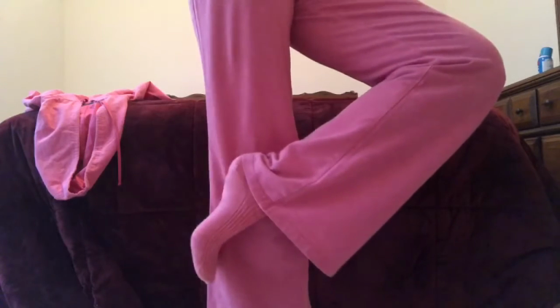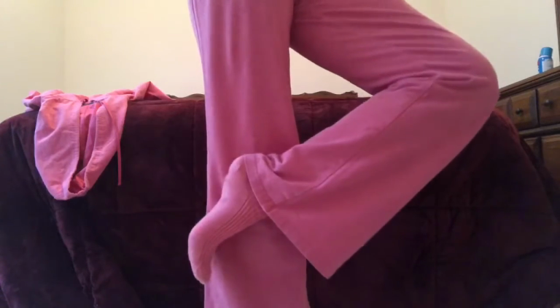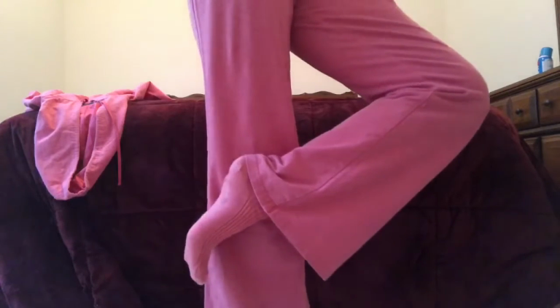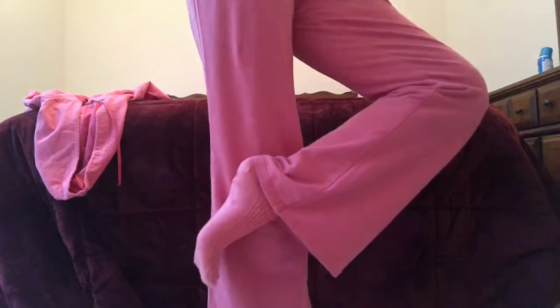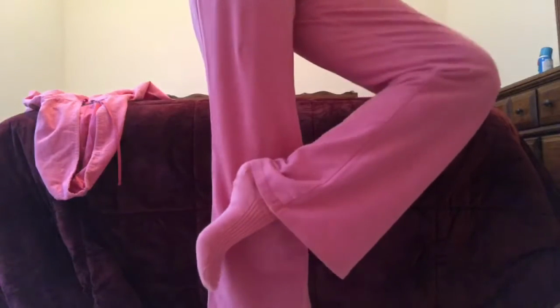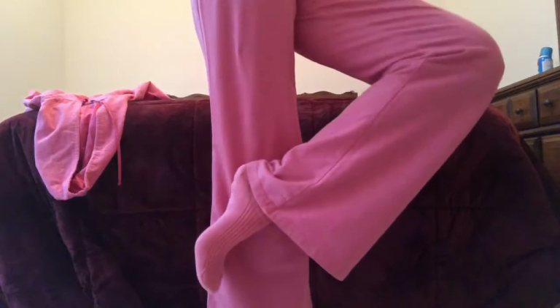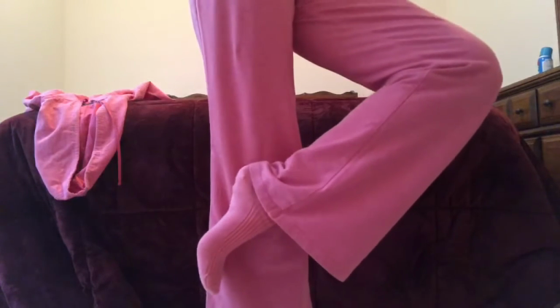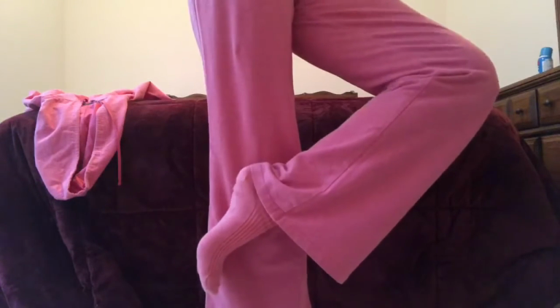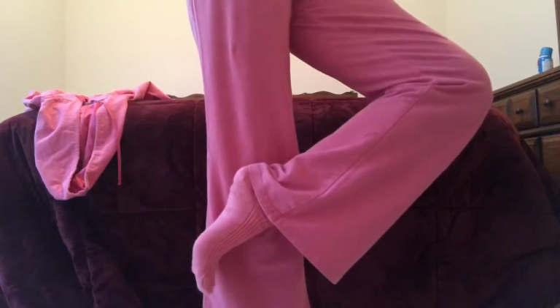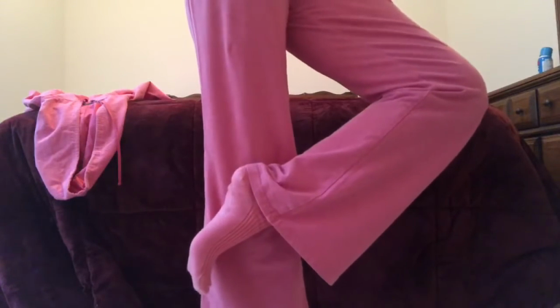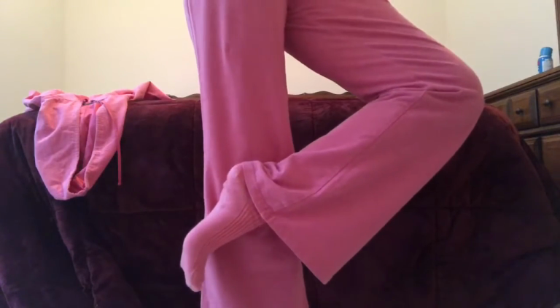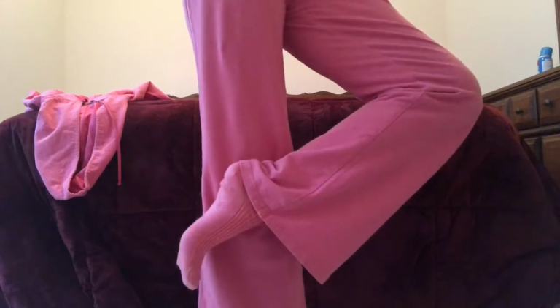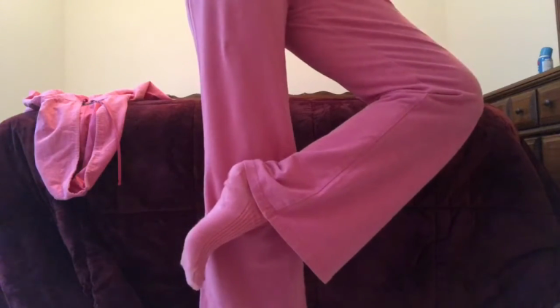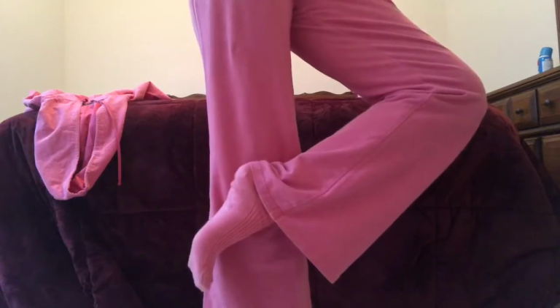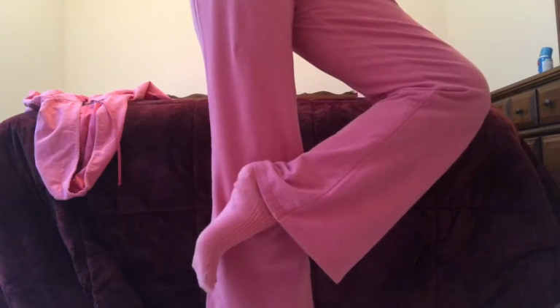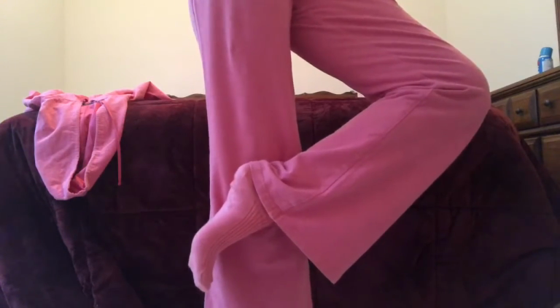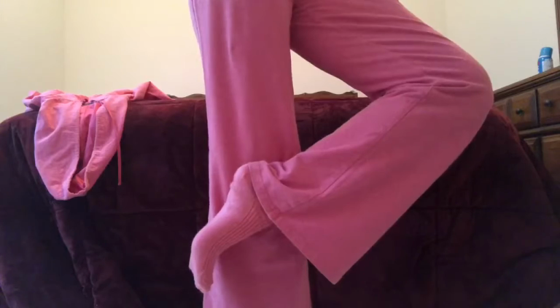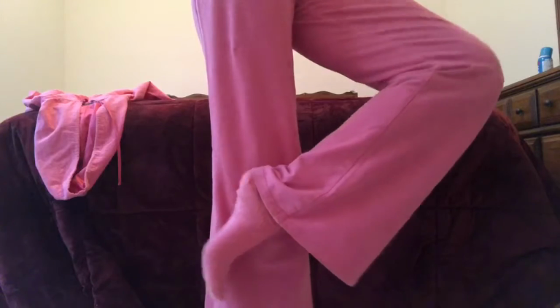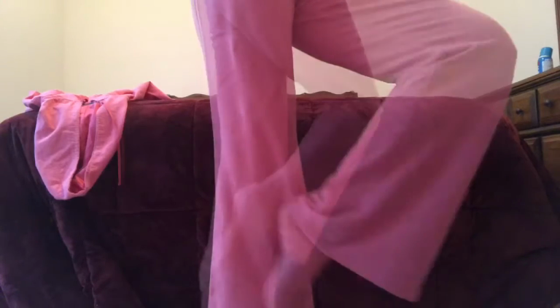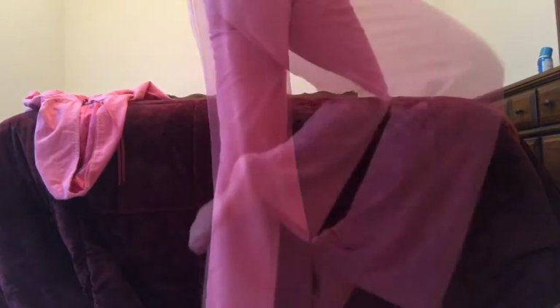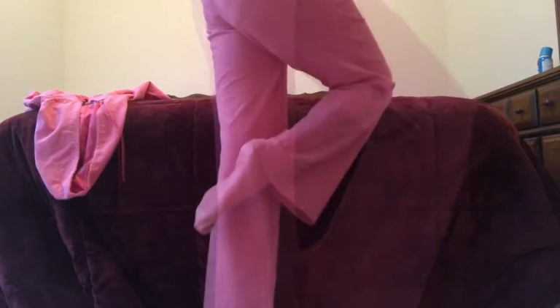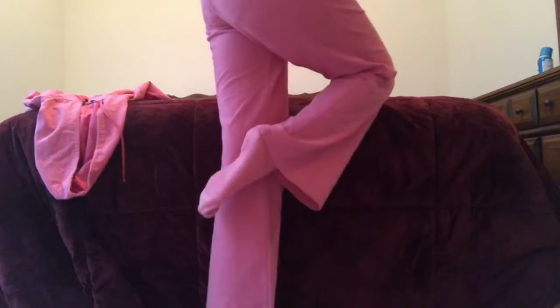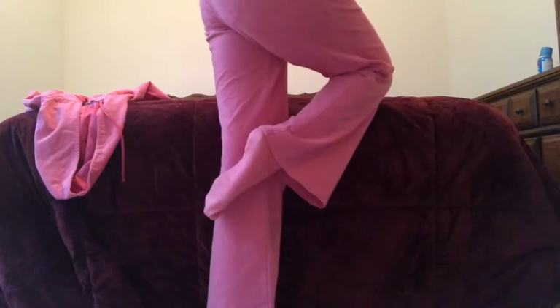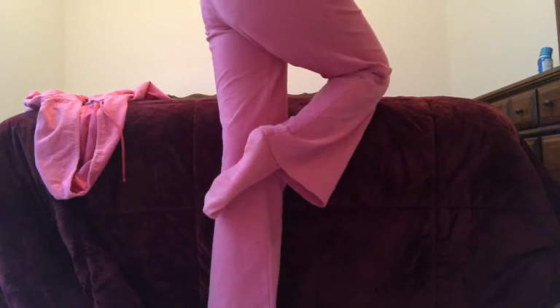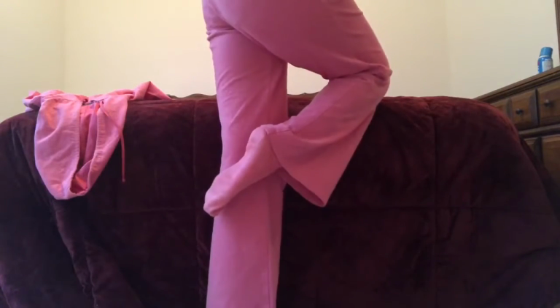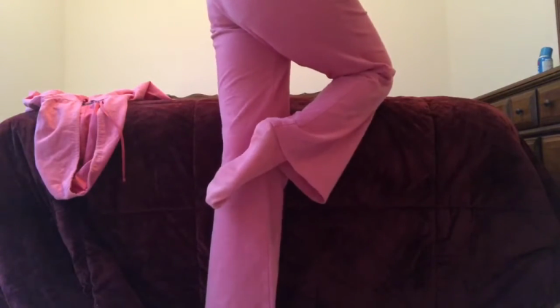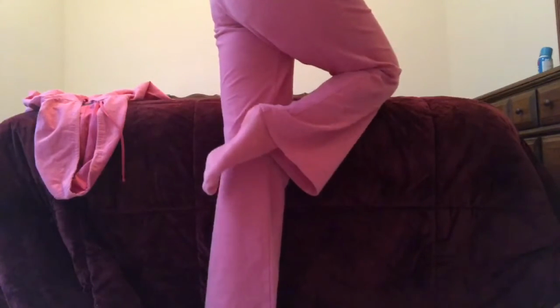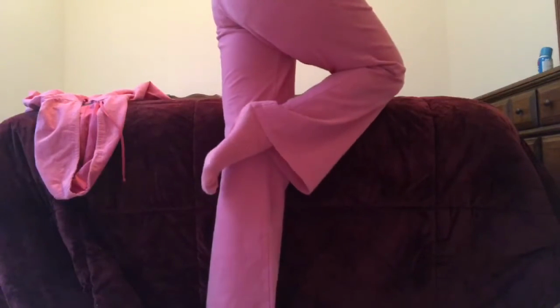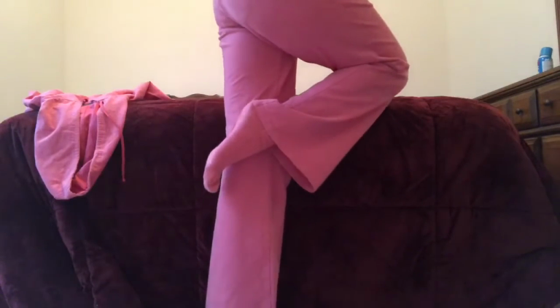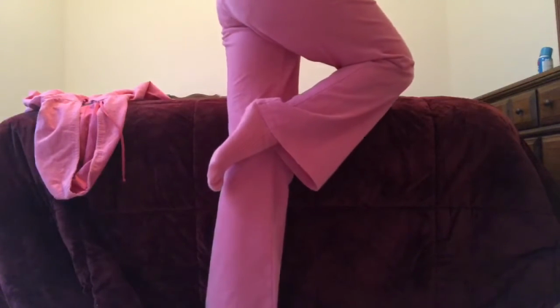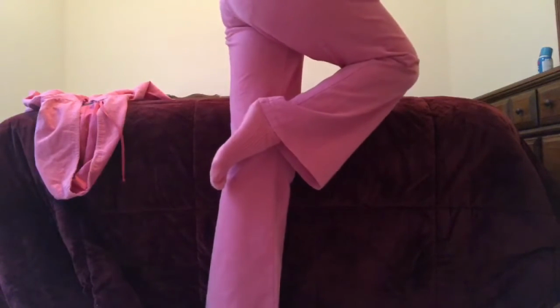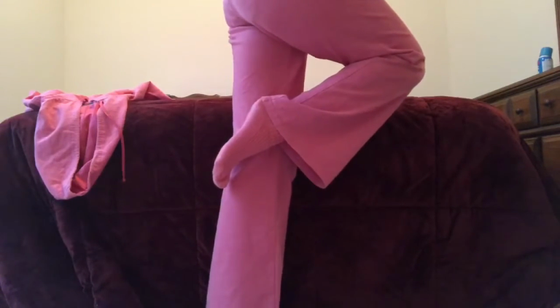Get the most out of each movement. So open the chest, open the shoulders here, and release it down. And exhale, open the chest, open your heart, and release forward.